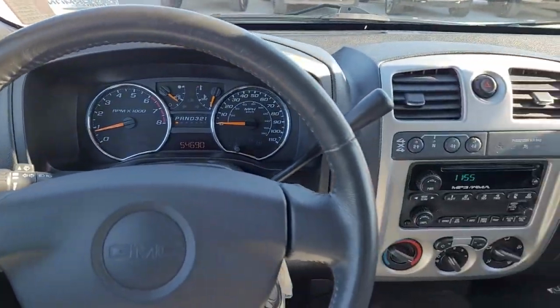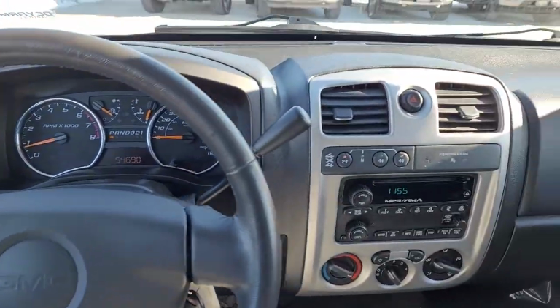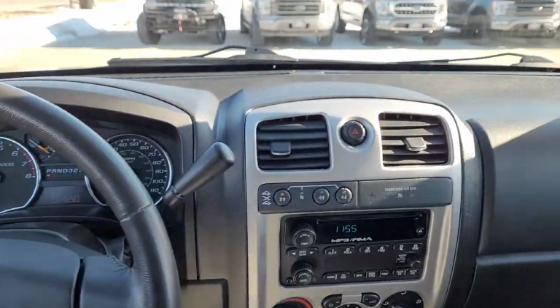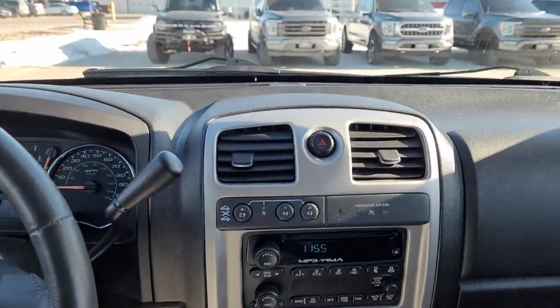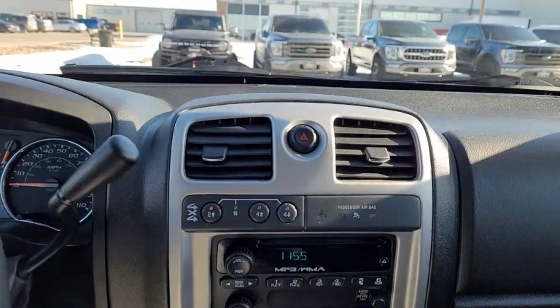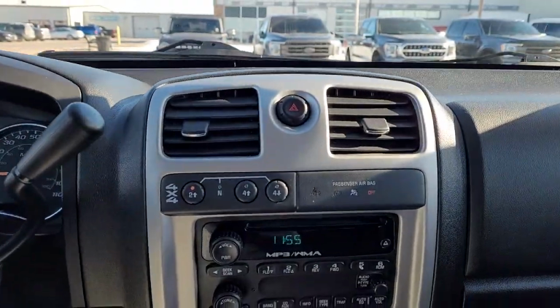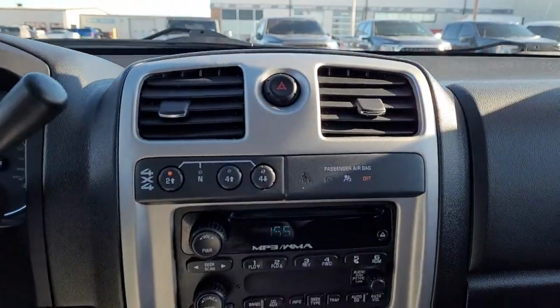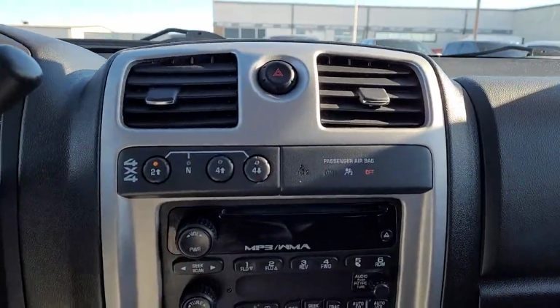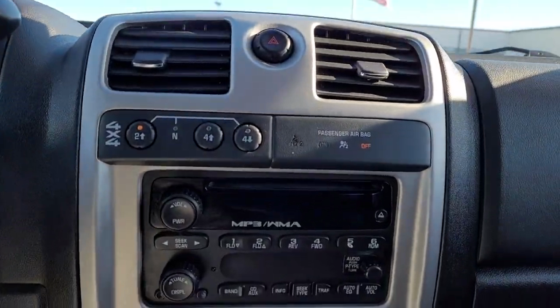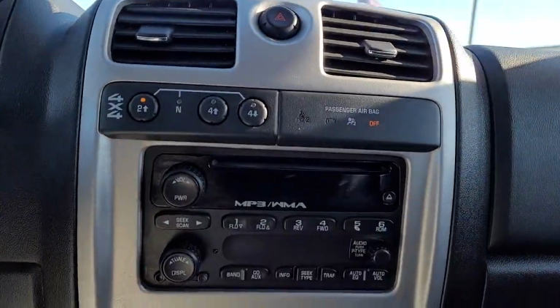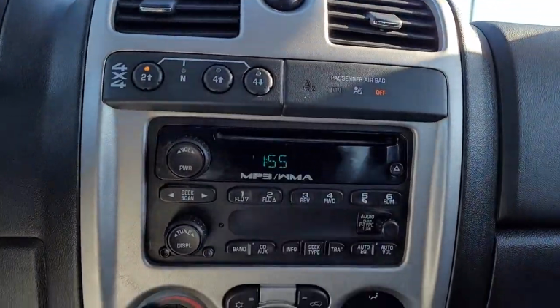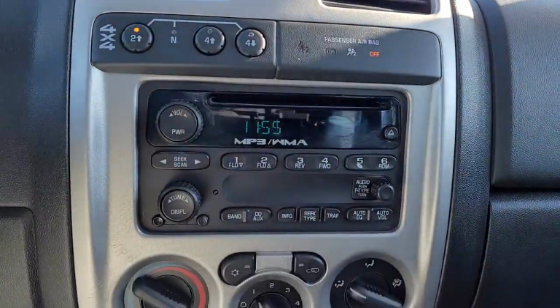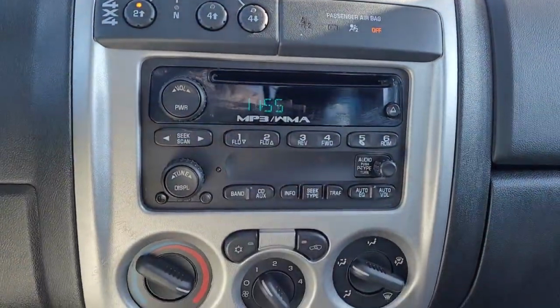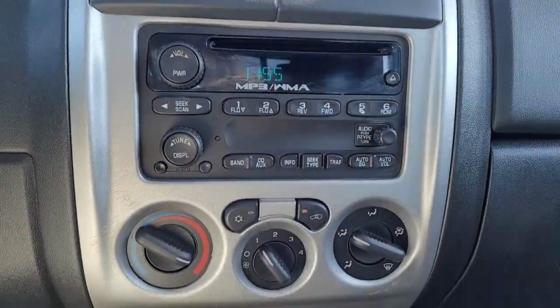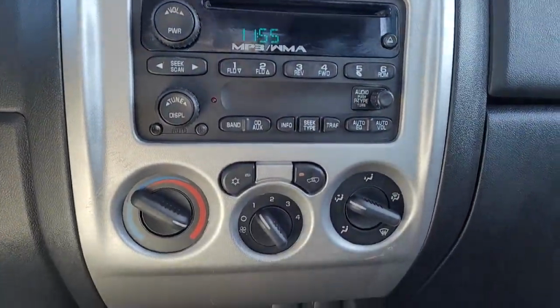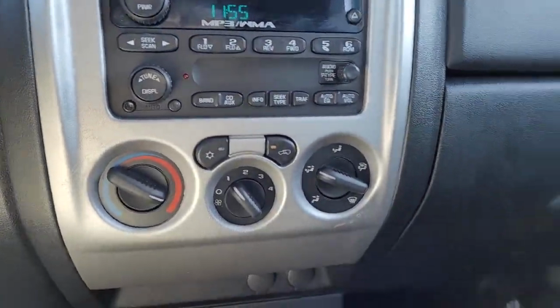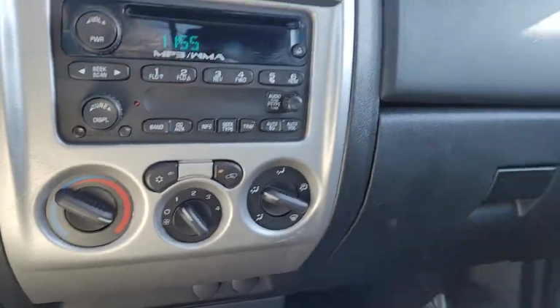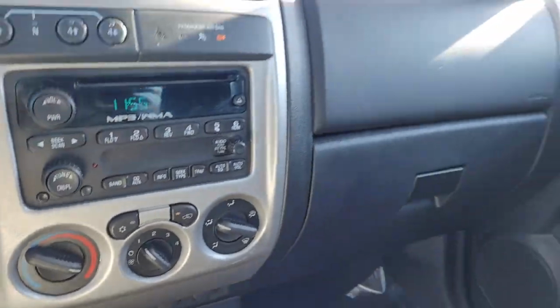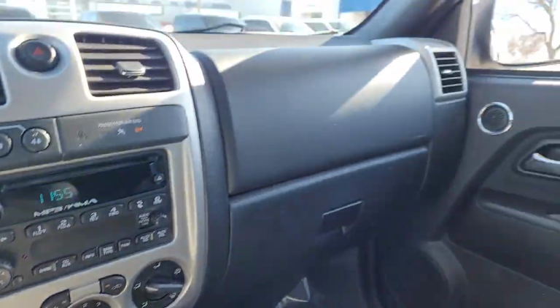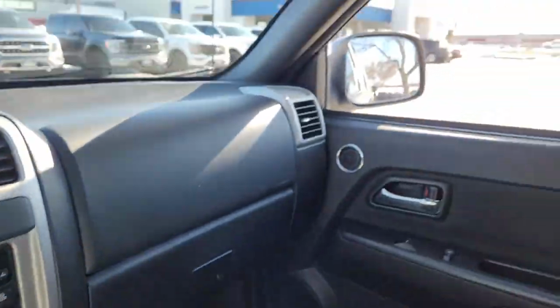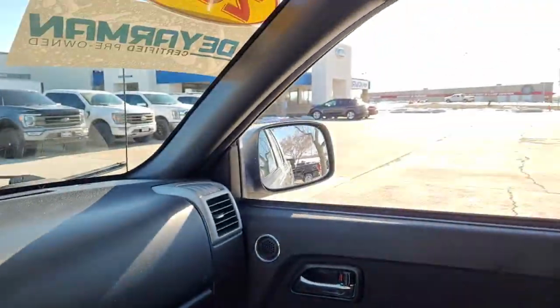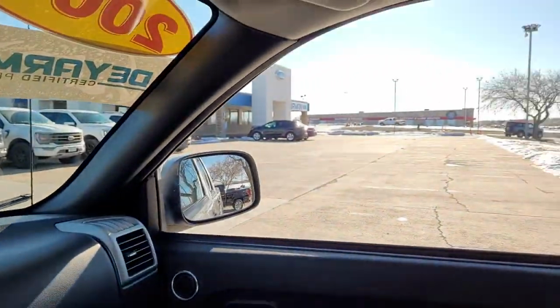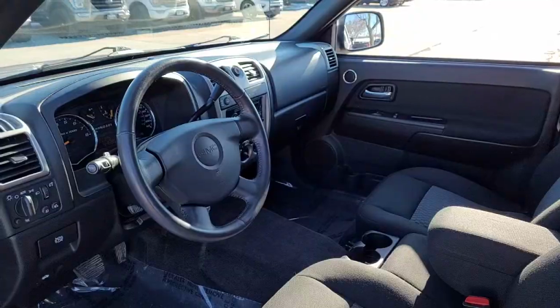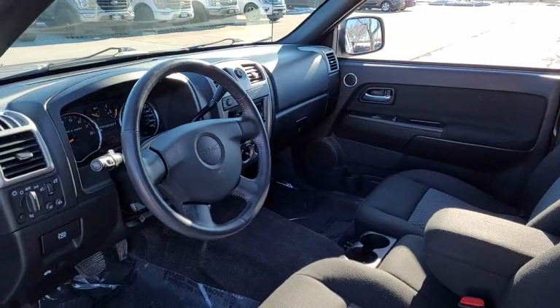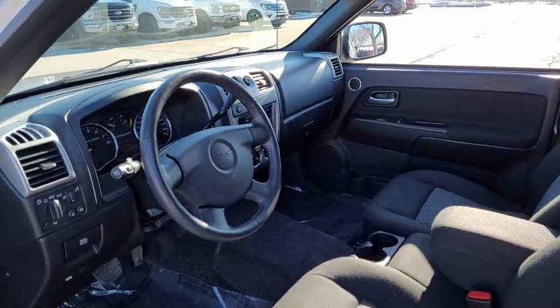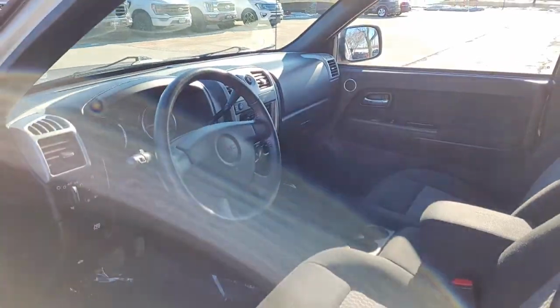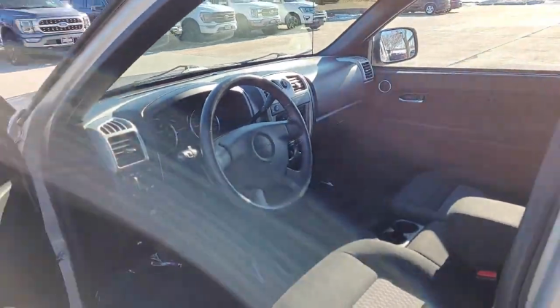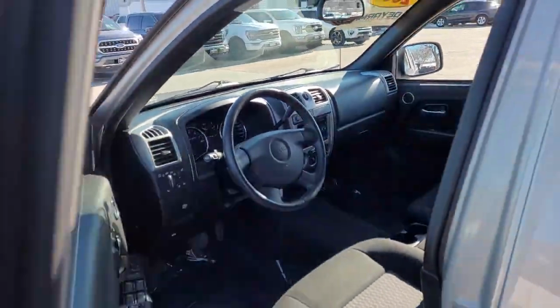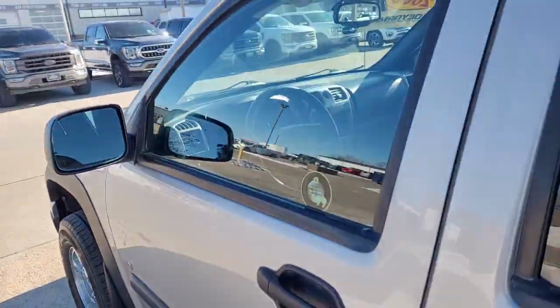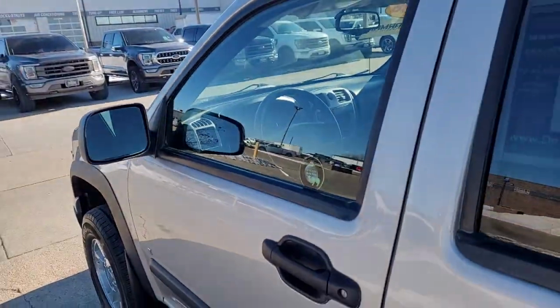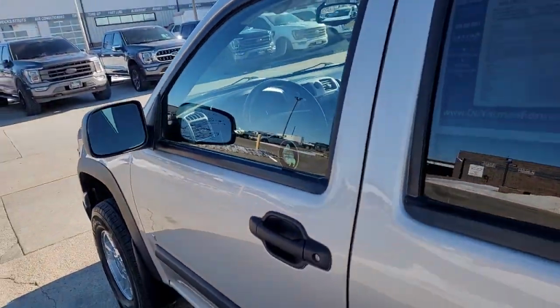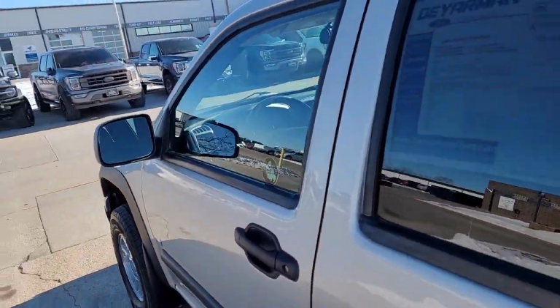These are just some of the great options this vehicle comes with: aluminum wheels, bucket seats, power windows, power door locks, and power steering.